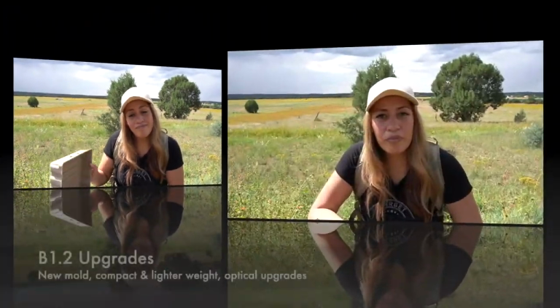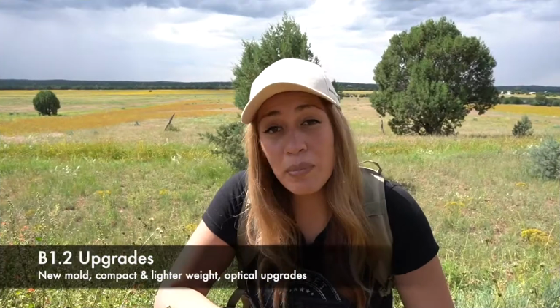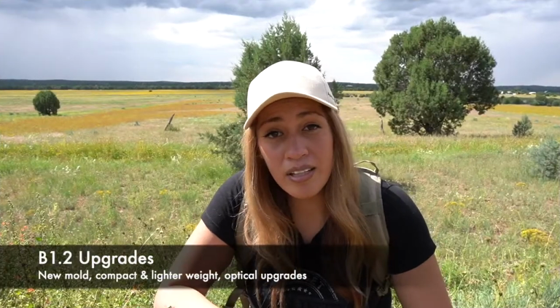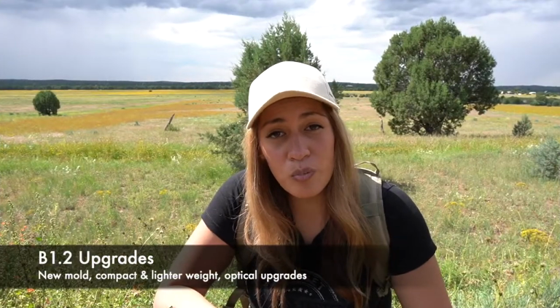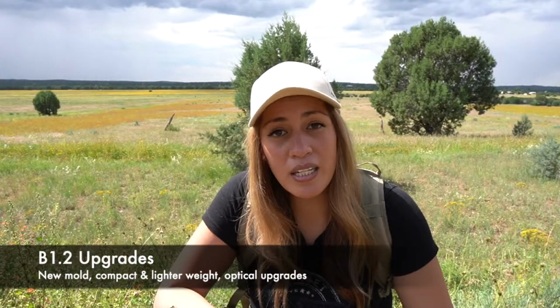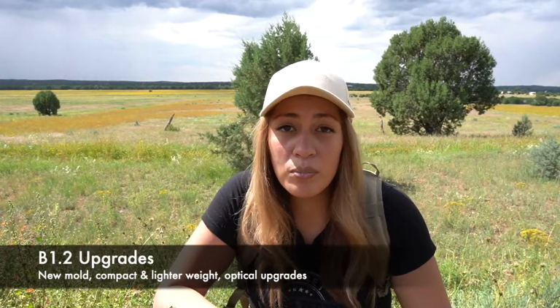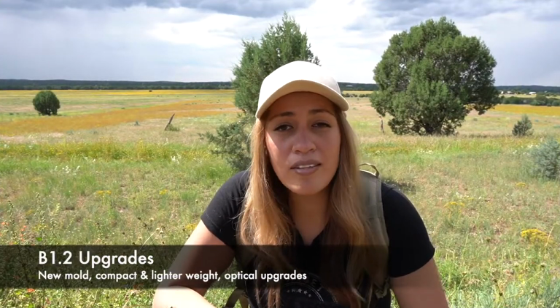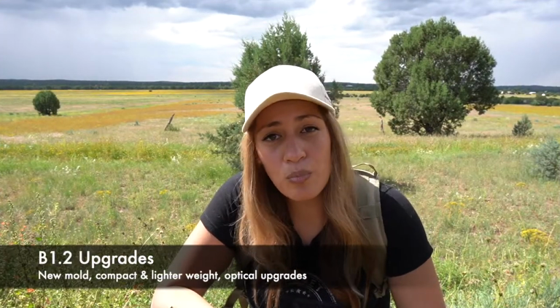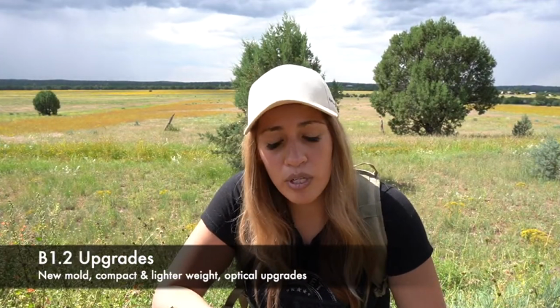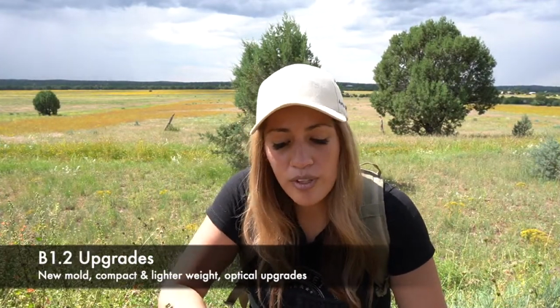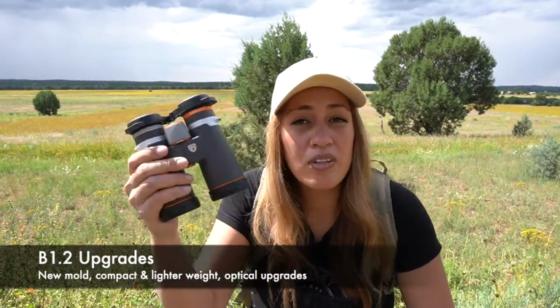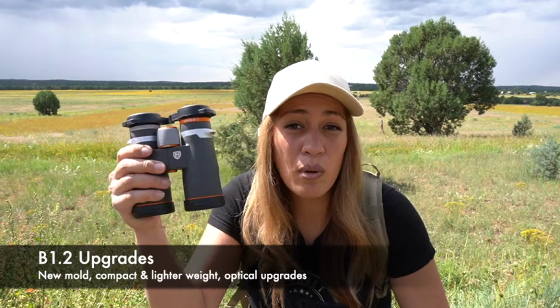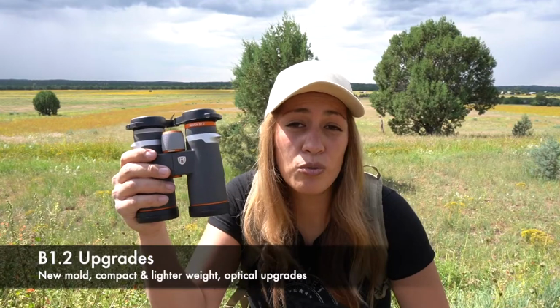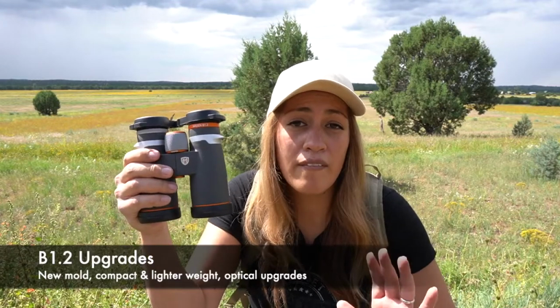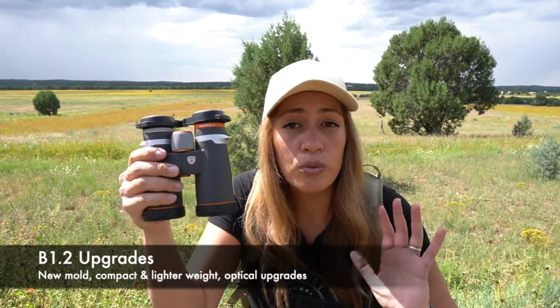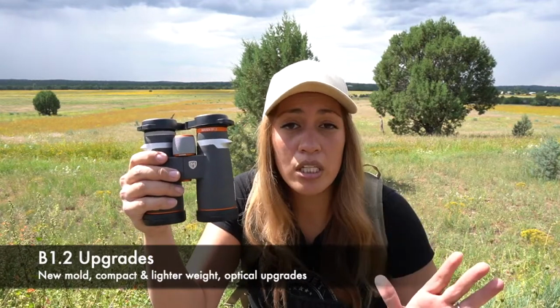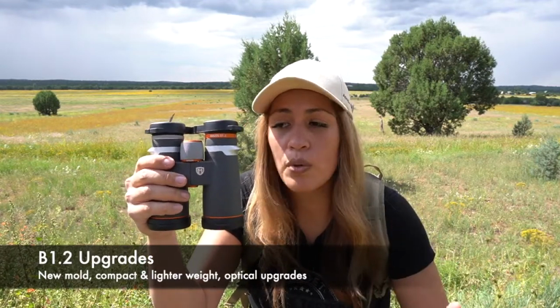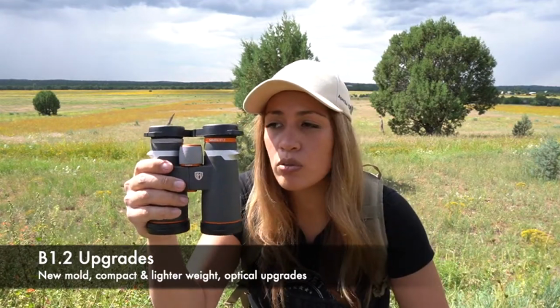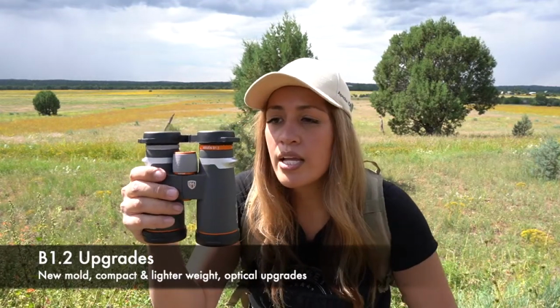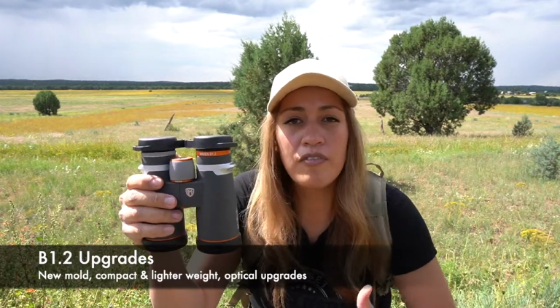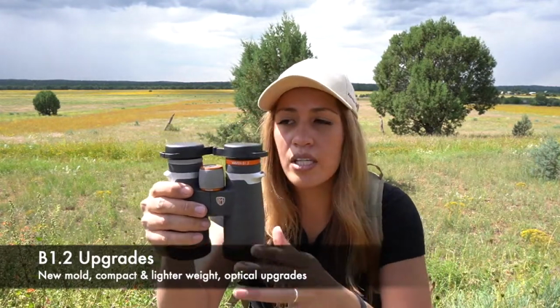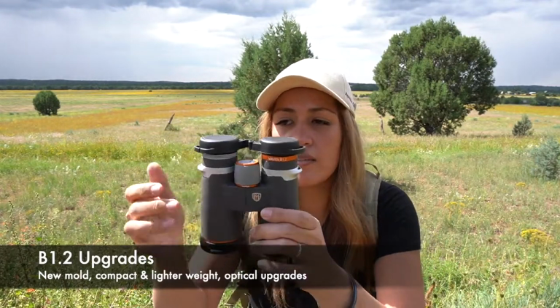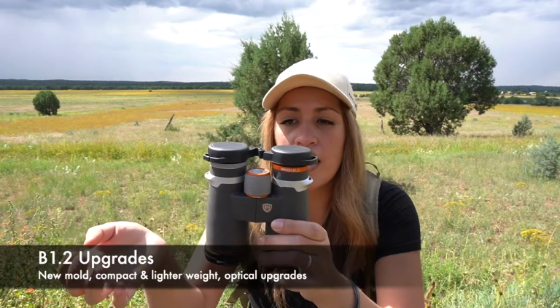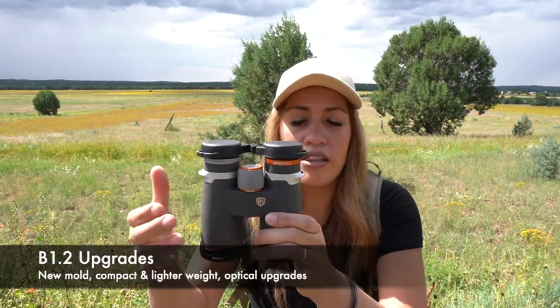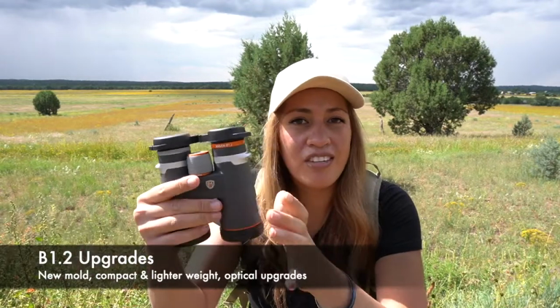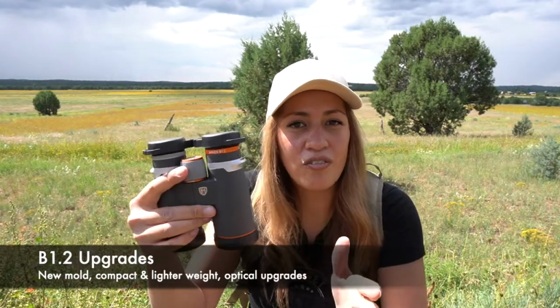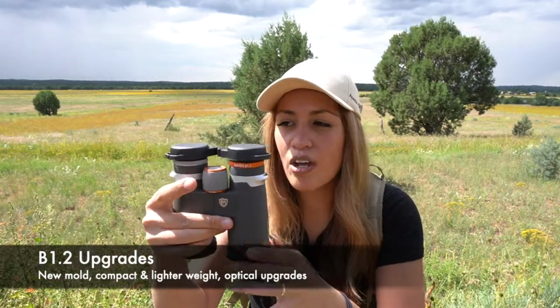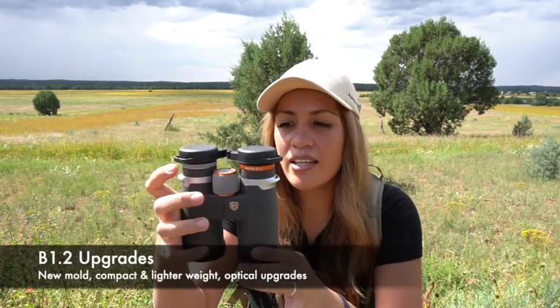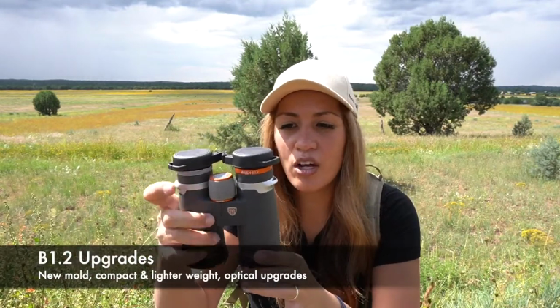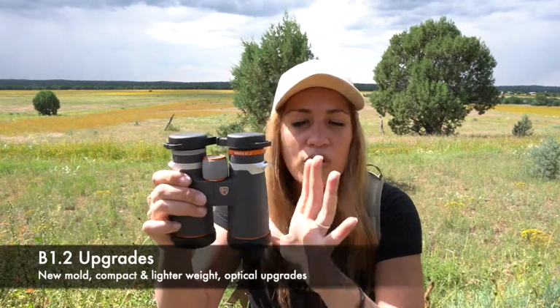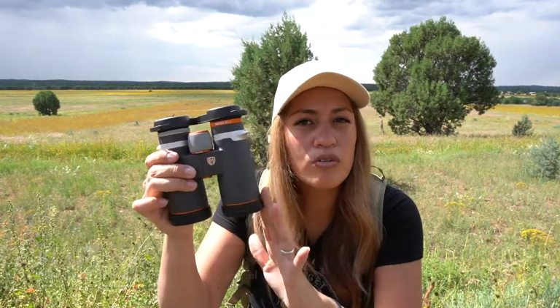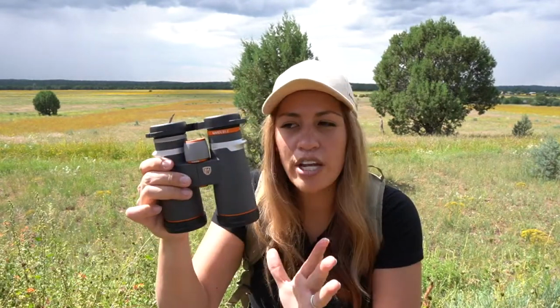You'll be able to tell the difference between the older B1s and the new B1.2s because the B1.2s have a completely new mold. Physically we can see that there are changes to the focus knob, the diopter, and also the shape.